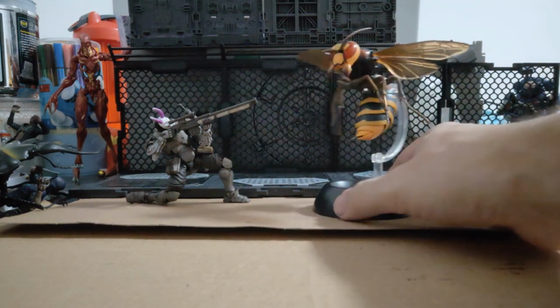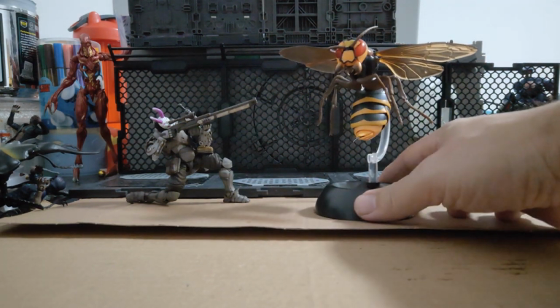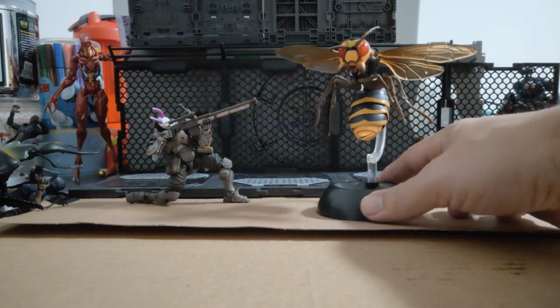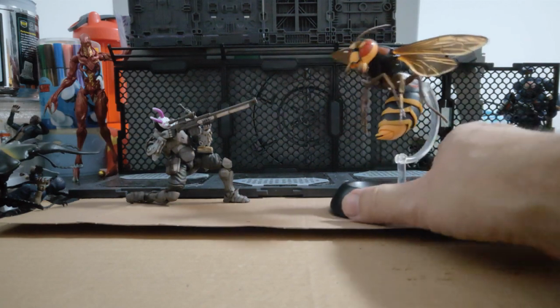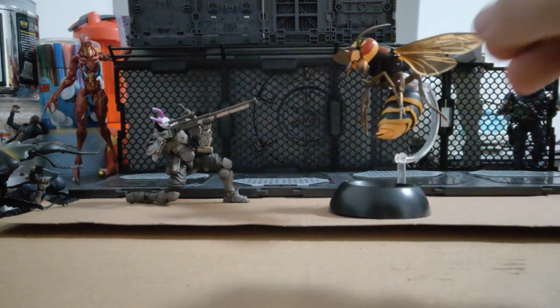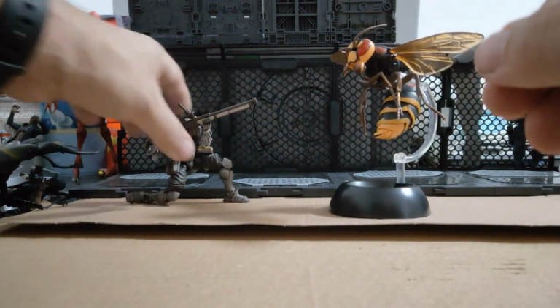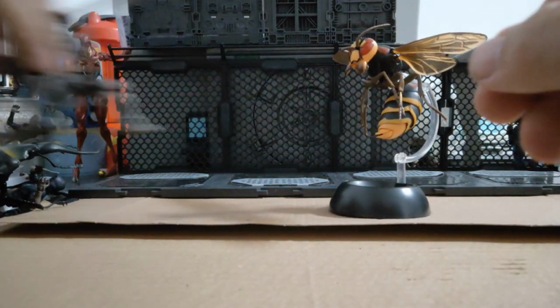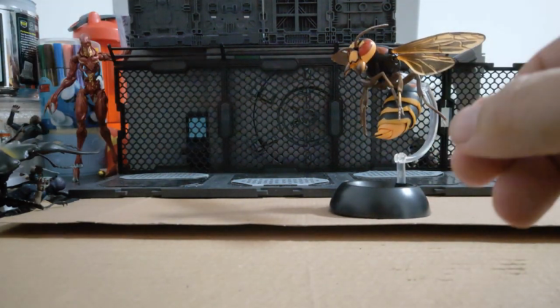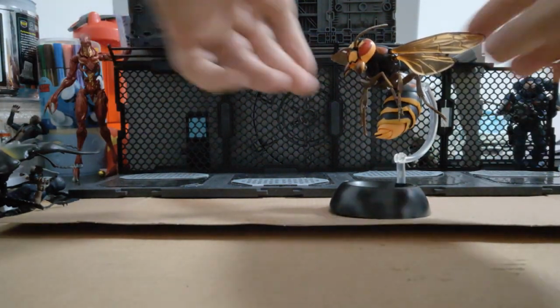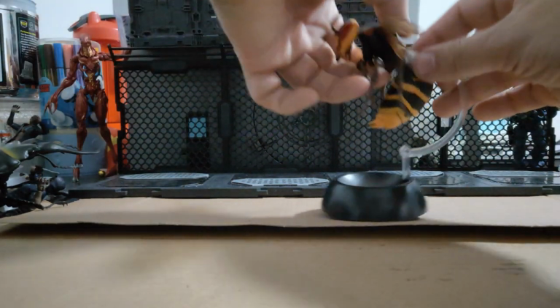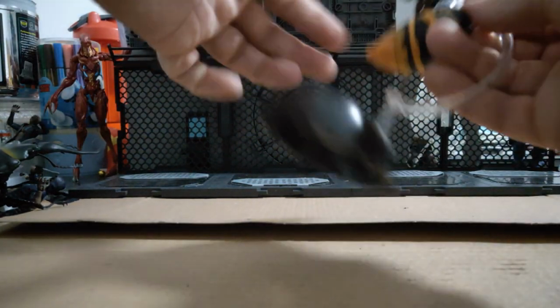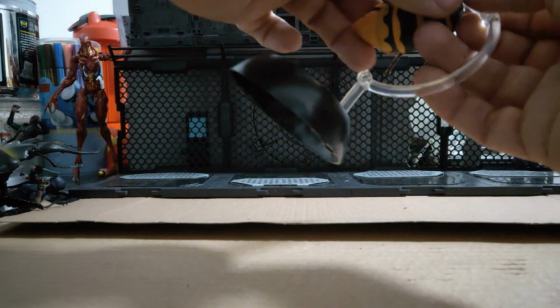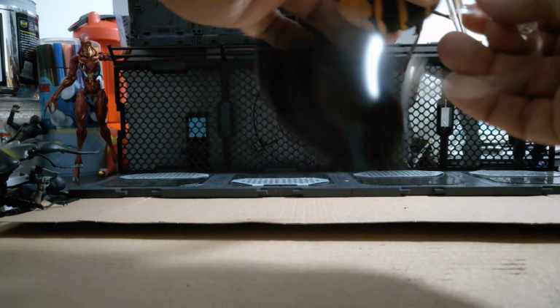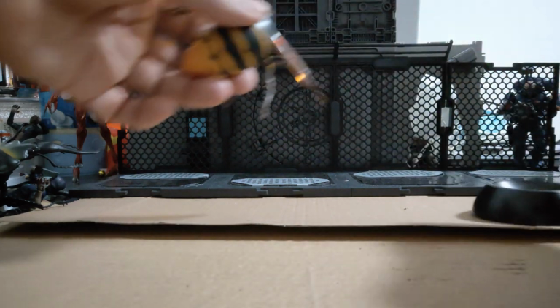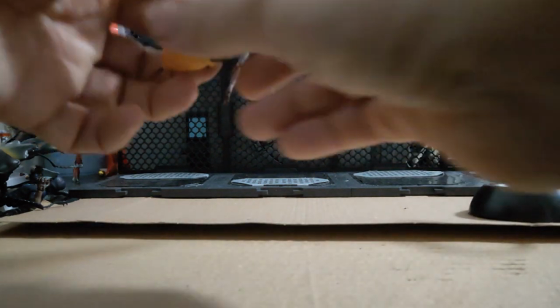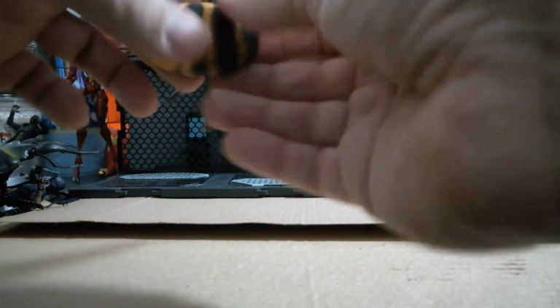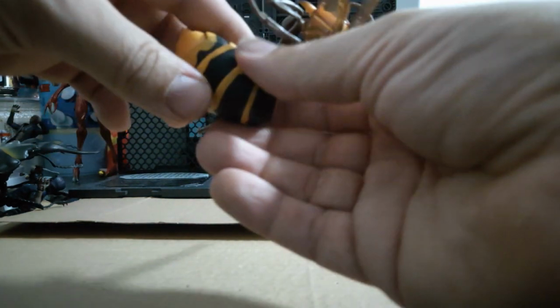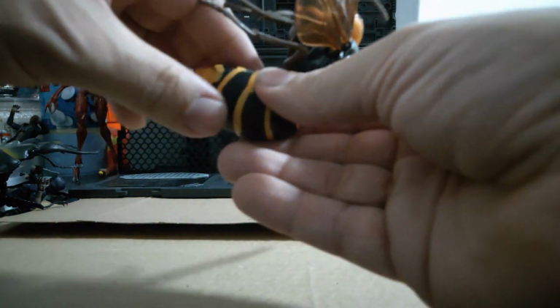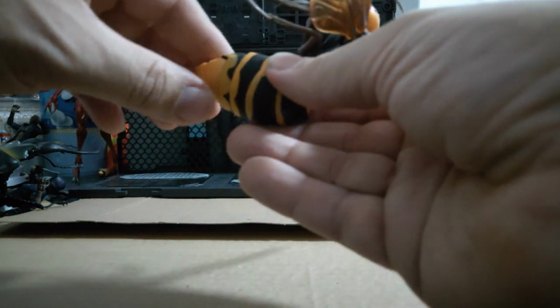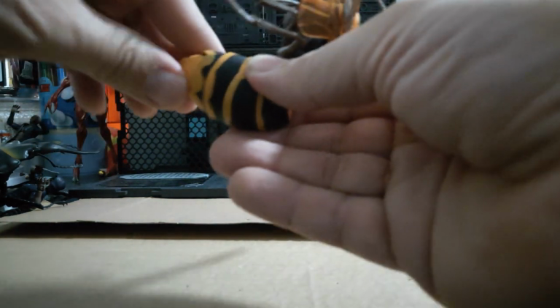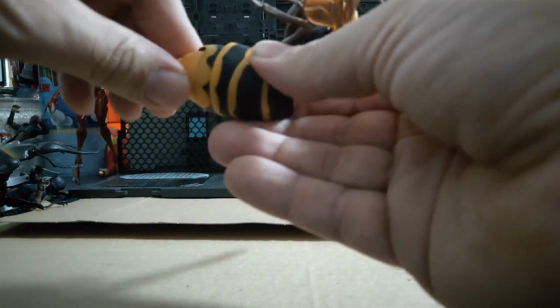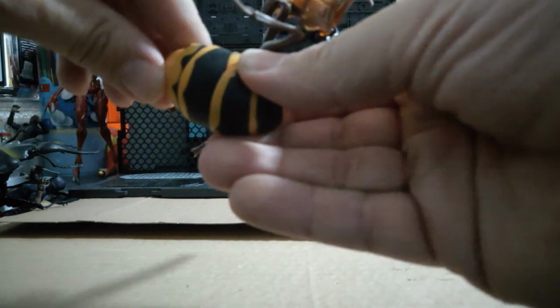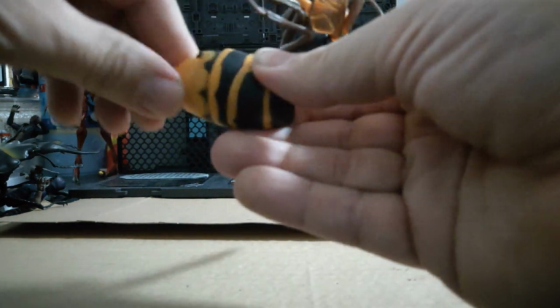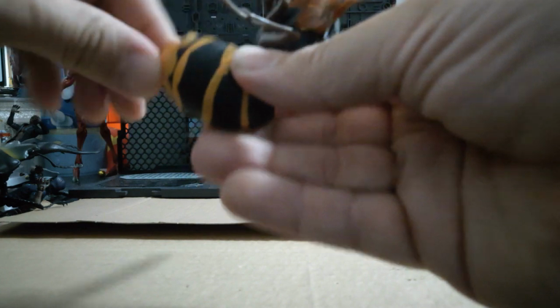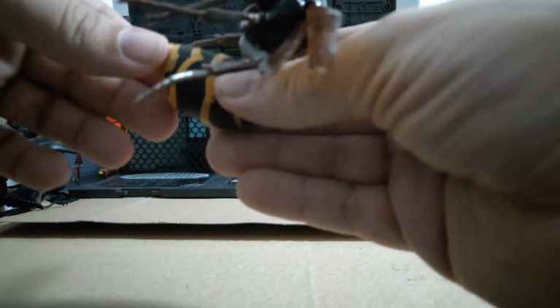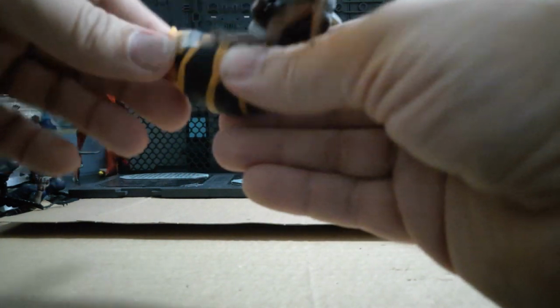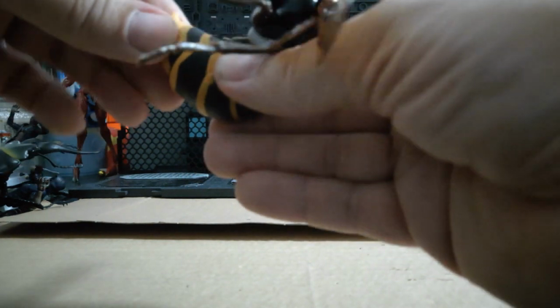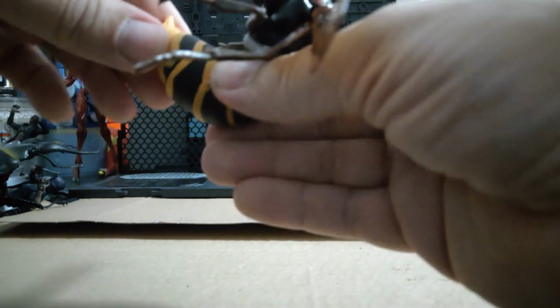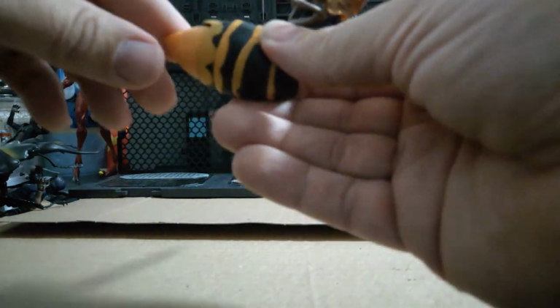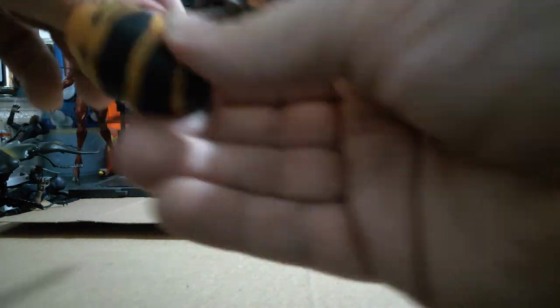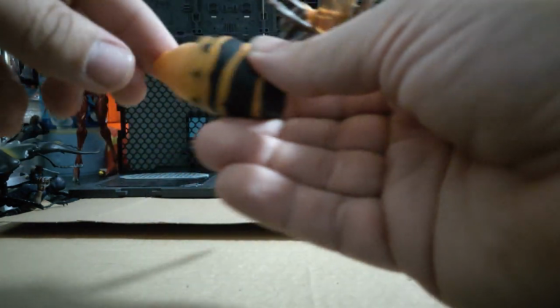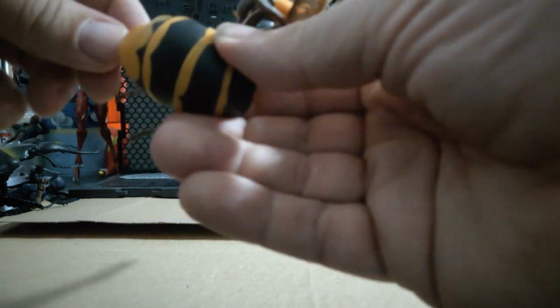That is a great looking hornet. I should also say there's articulation in the back part as well — so it's not just the waist that bends. All these little segments here have articulation, so you can get the stinger all the way around. Just note that the stinger will pop out if you keep pushing it too hard.